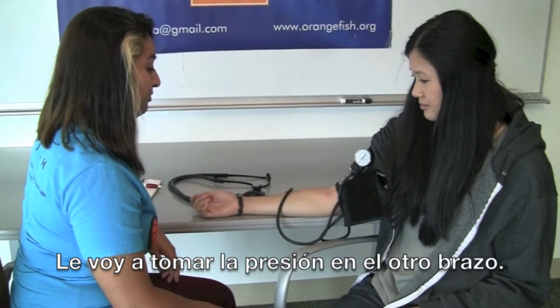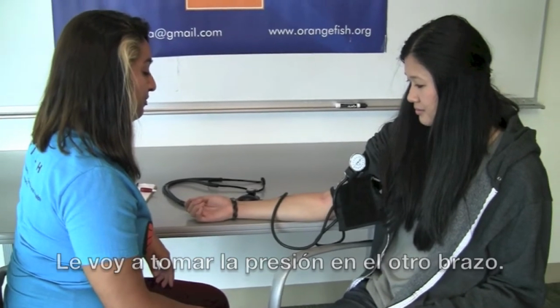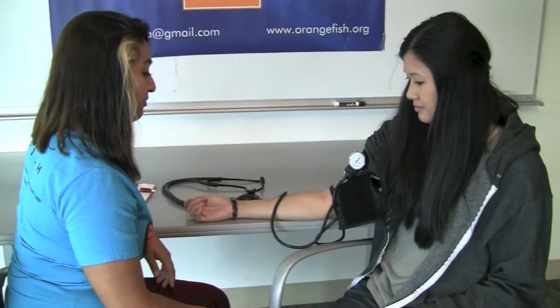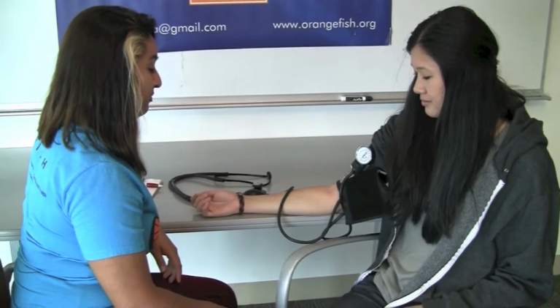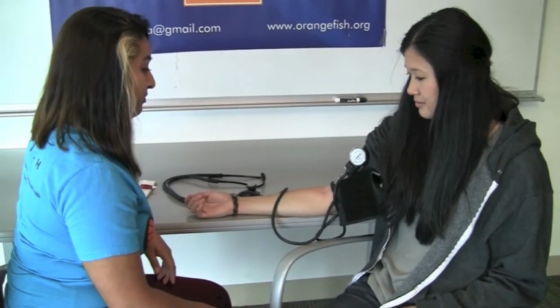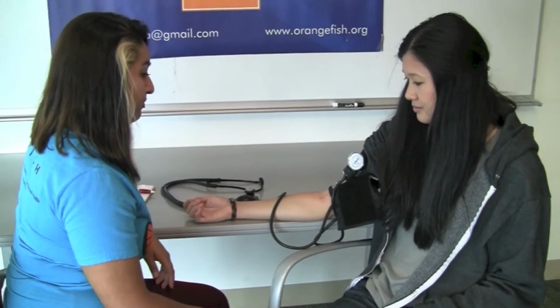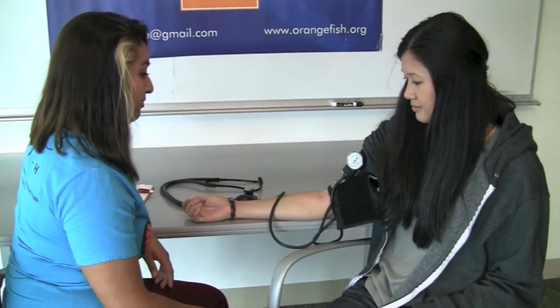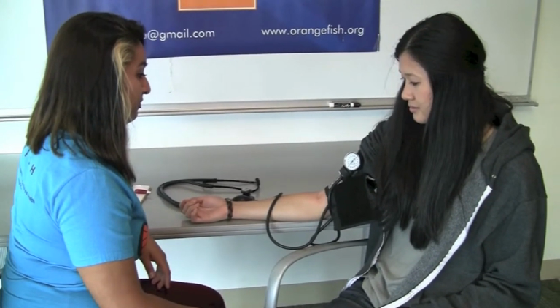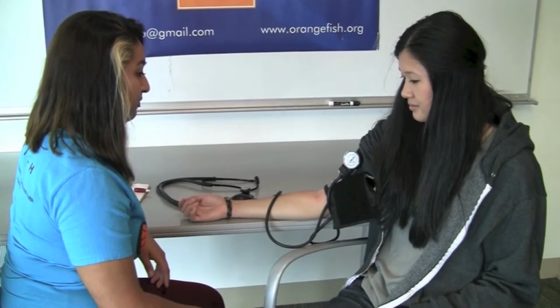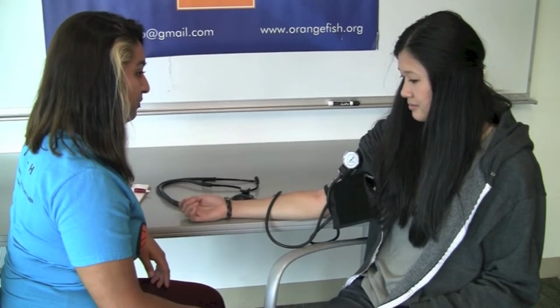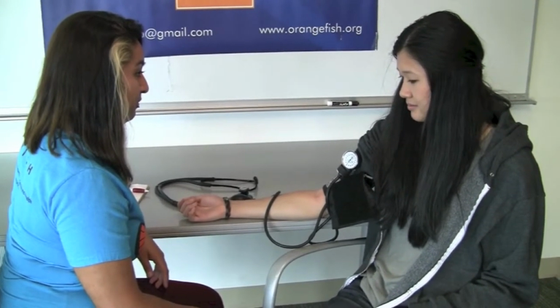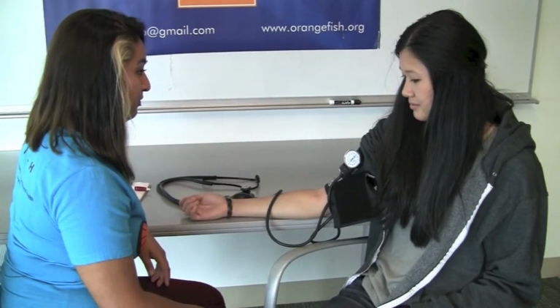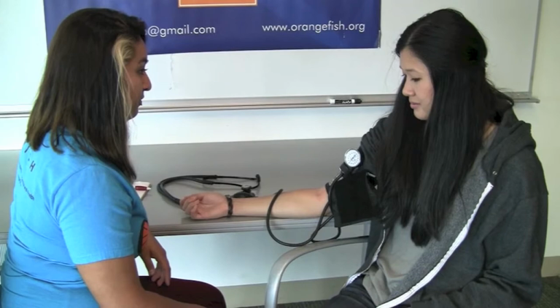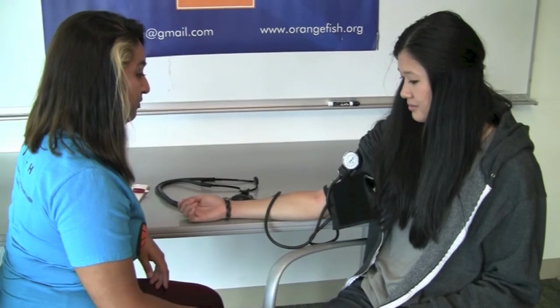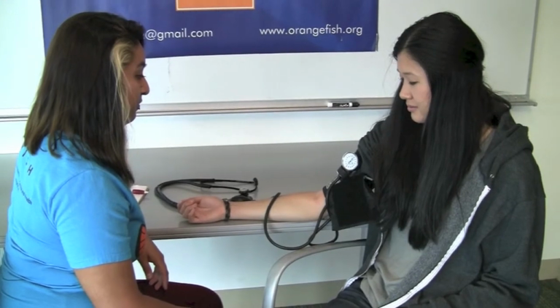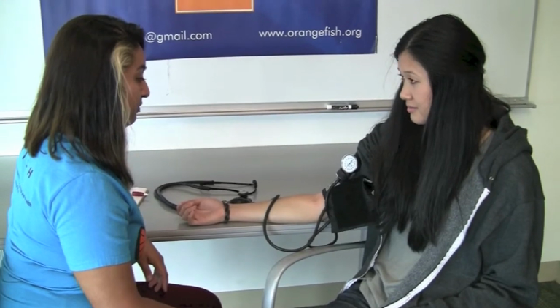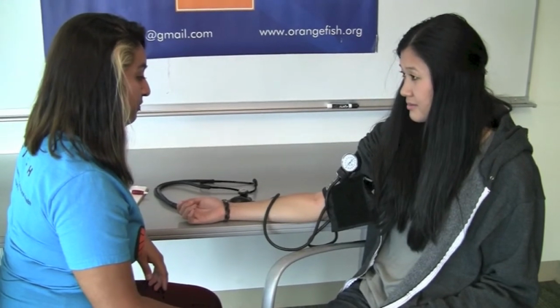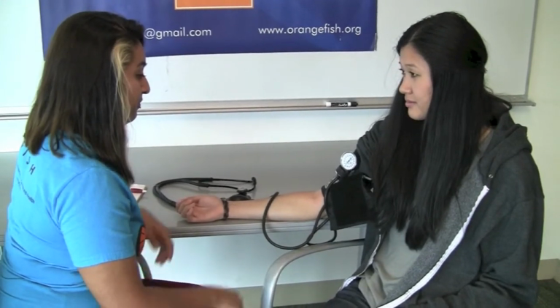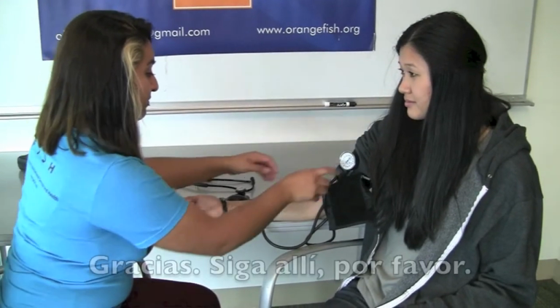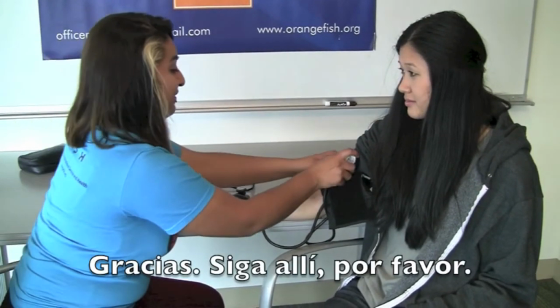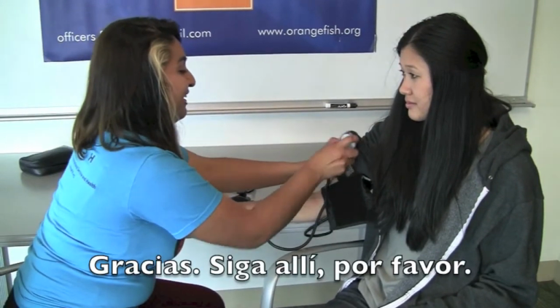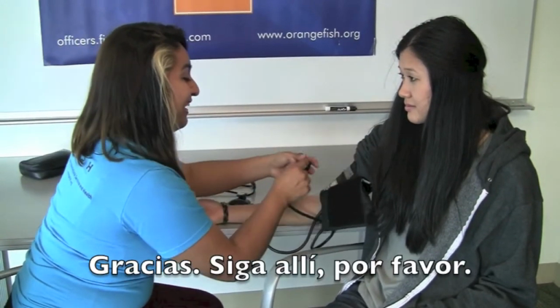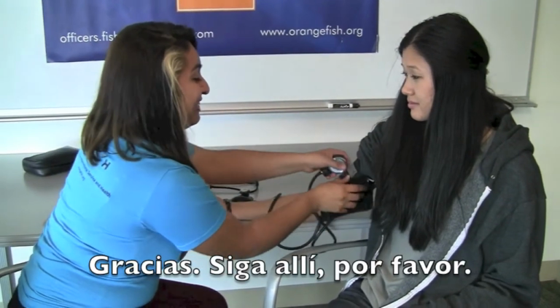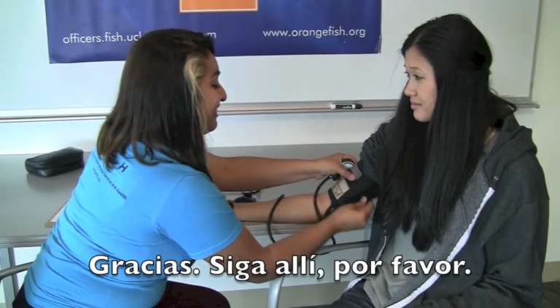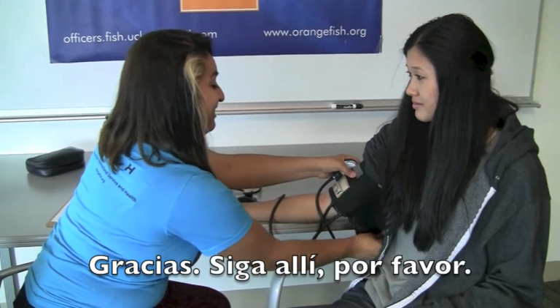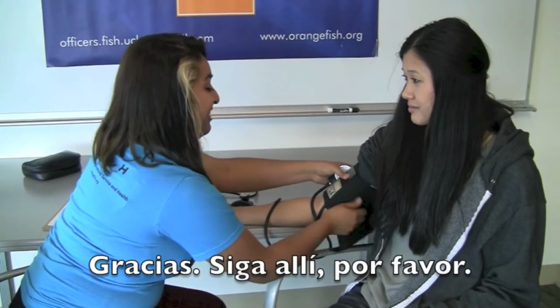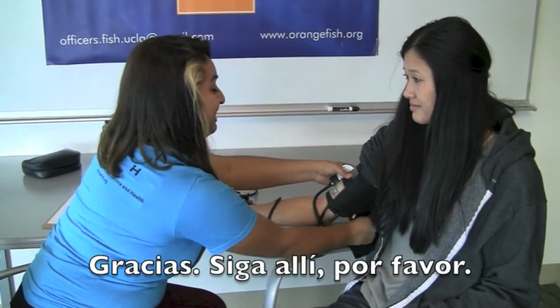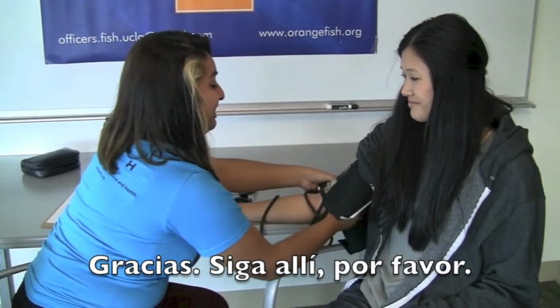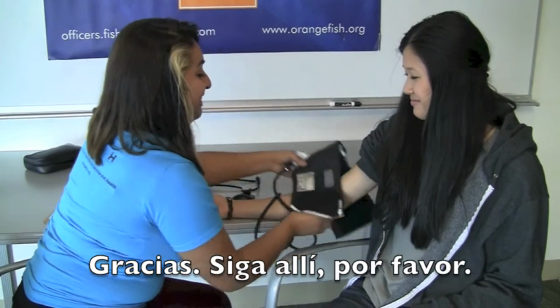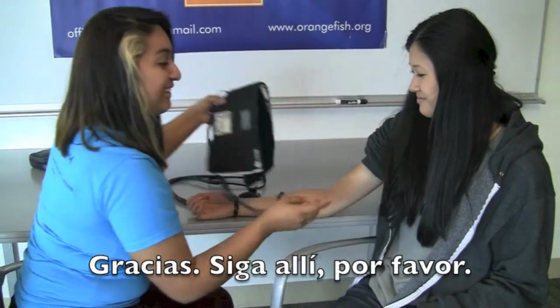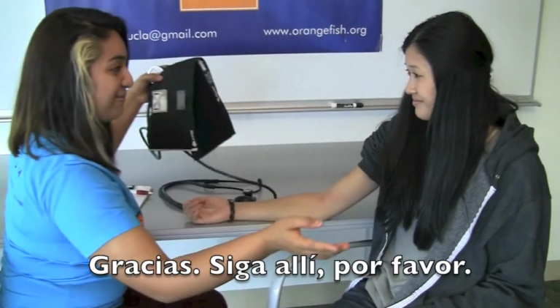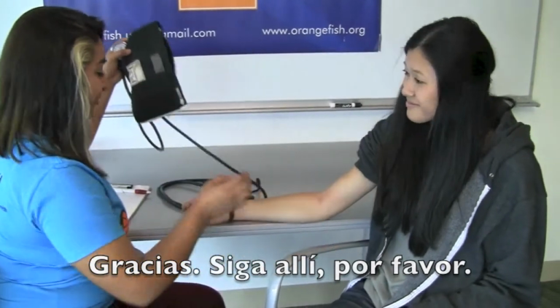When finished with the procedure, thank the patient and direct them to the blood glucose station. In Spanish, say: "Gracias. Siga ahí, por favor."